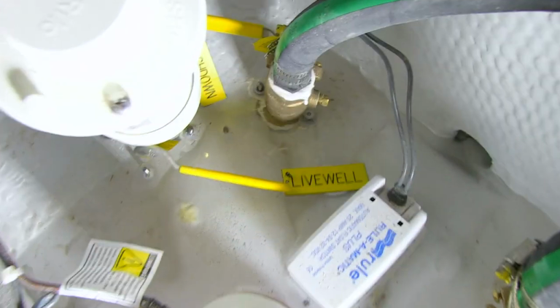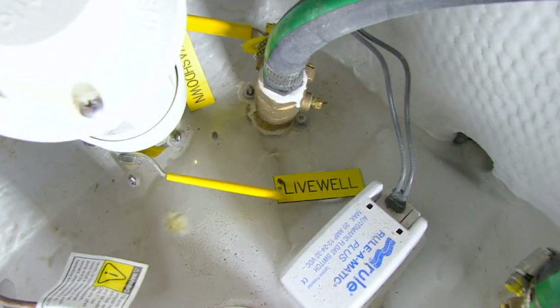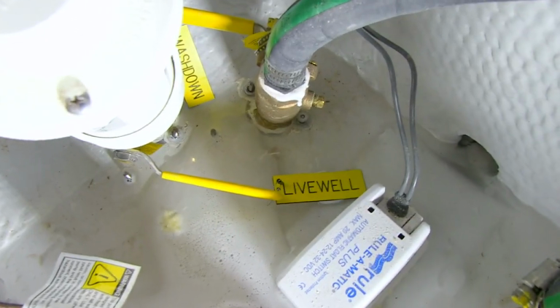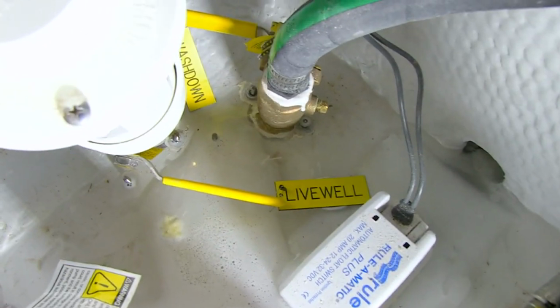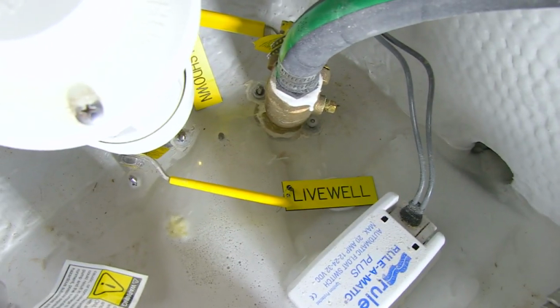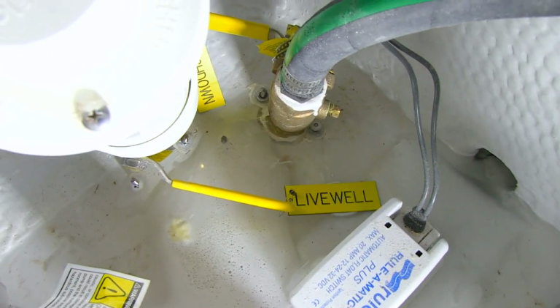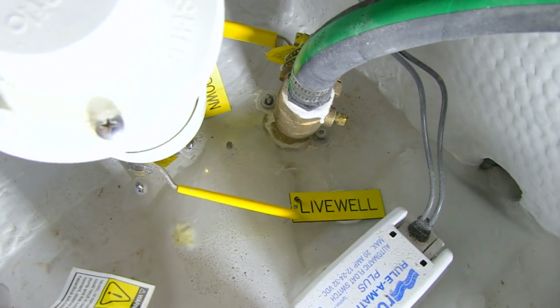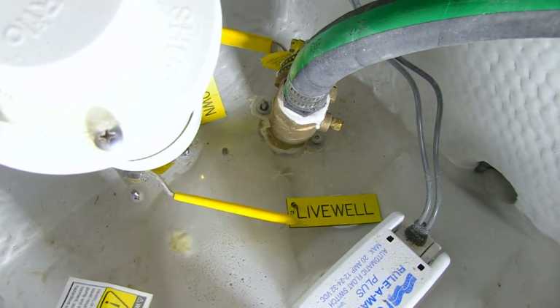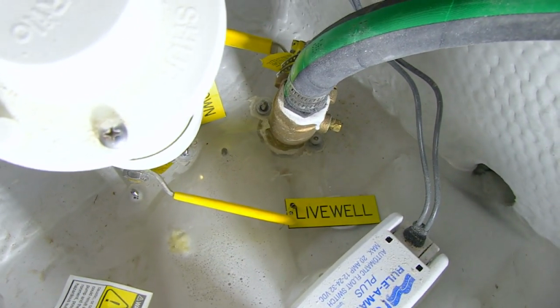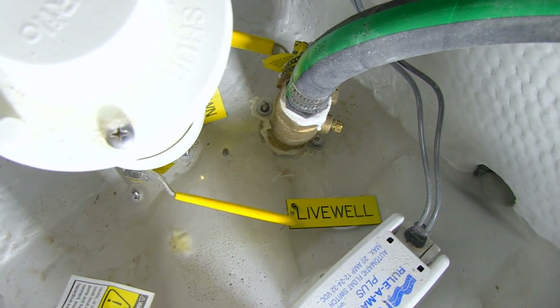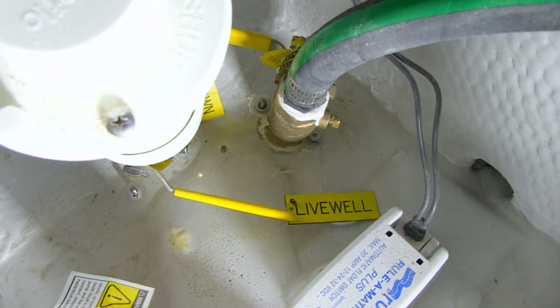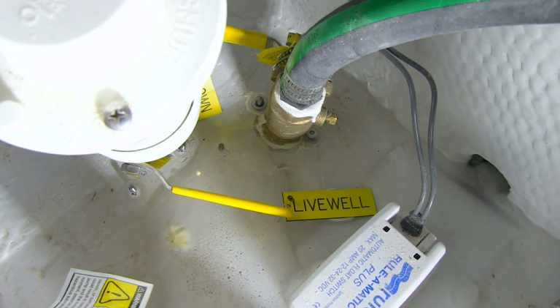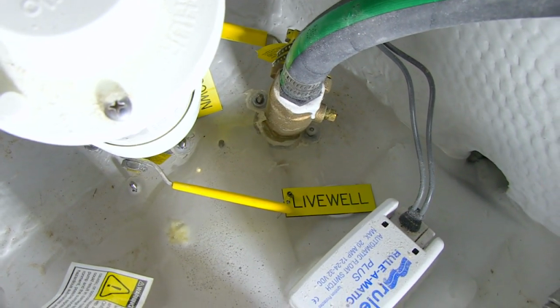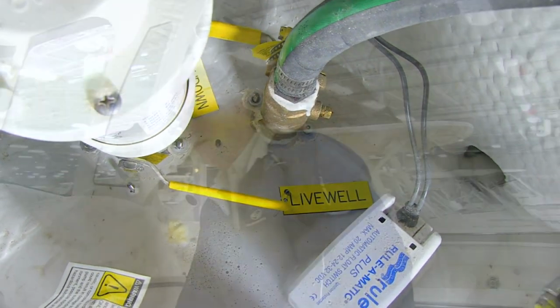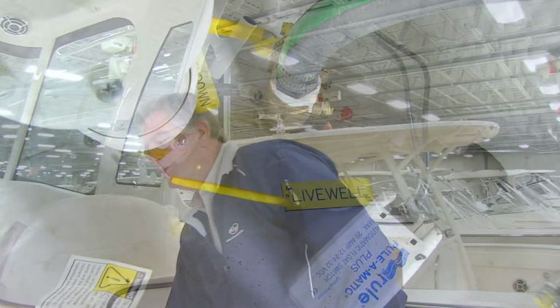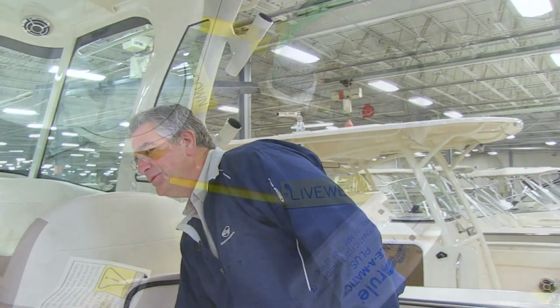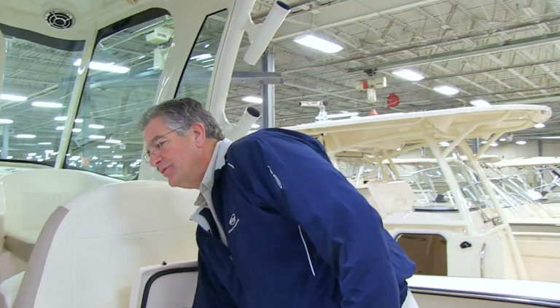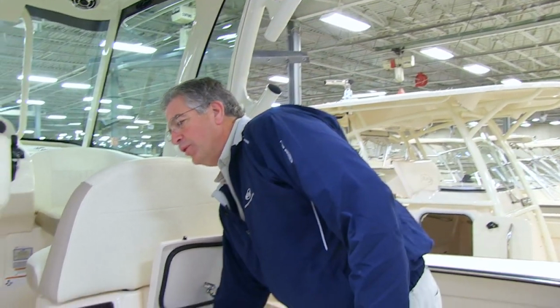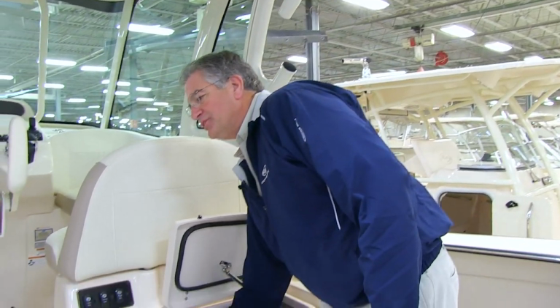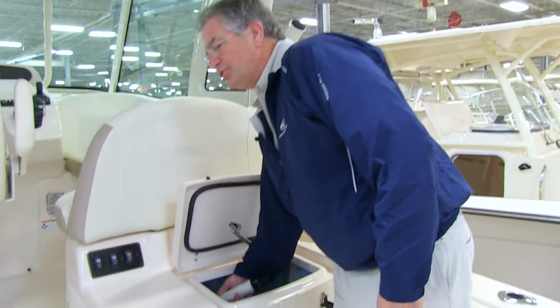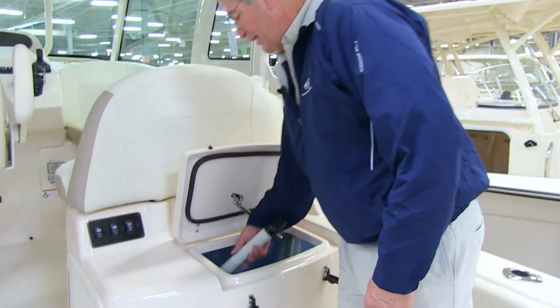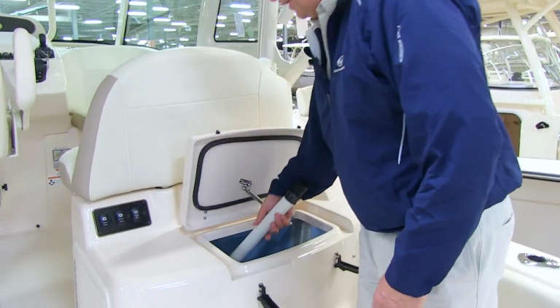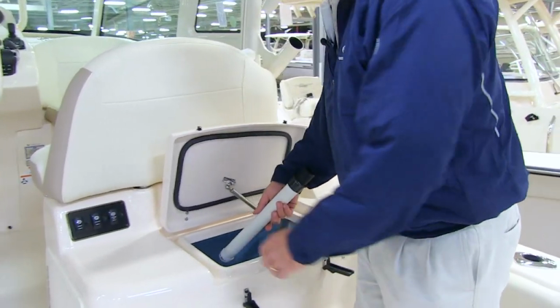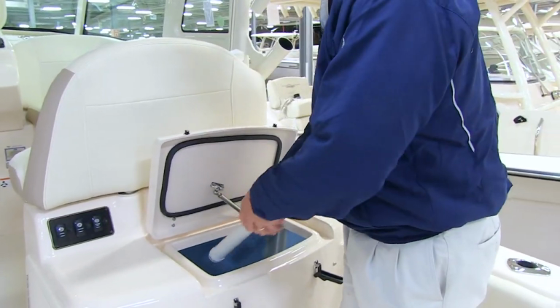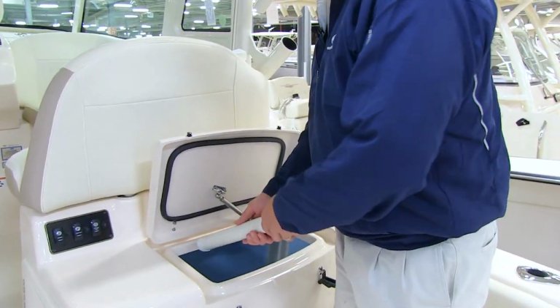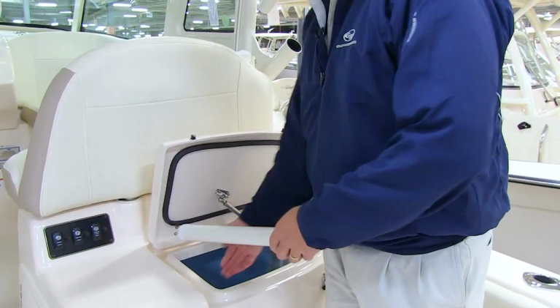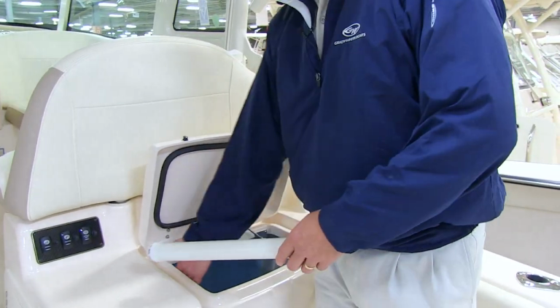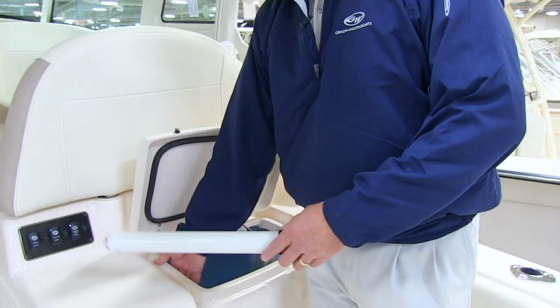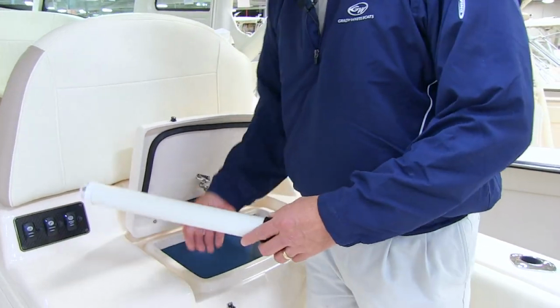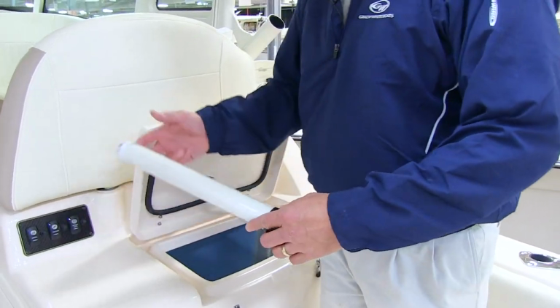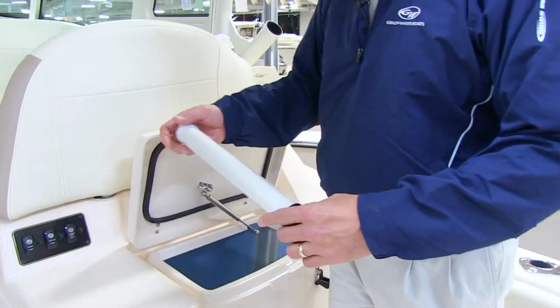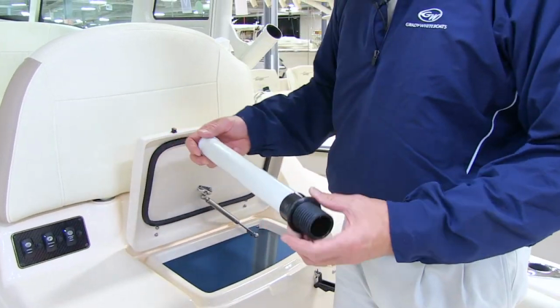Open the seacock by raising it up. Once your seacock is open, you want to insert your standpipe. It's stored in brackets here on the left side of your tank.